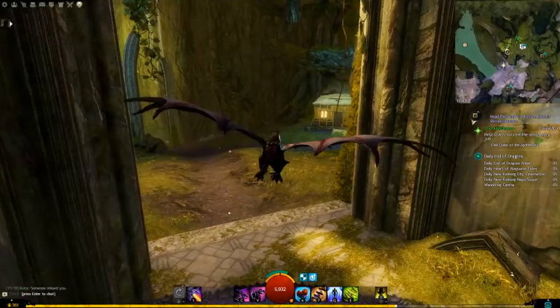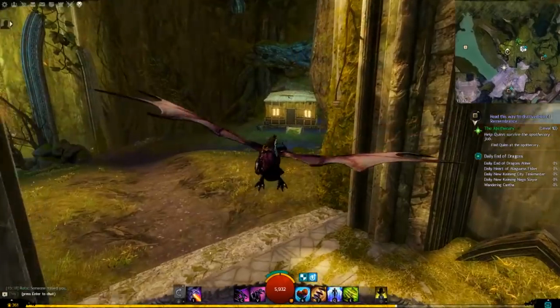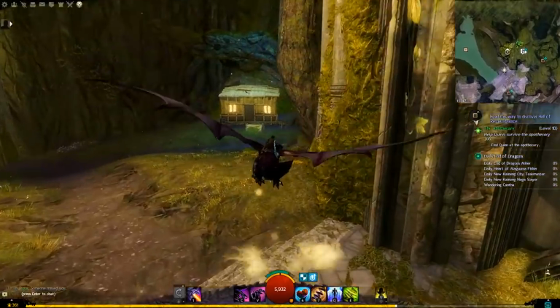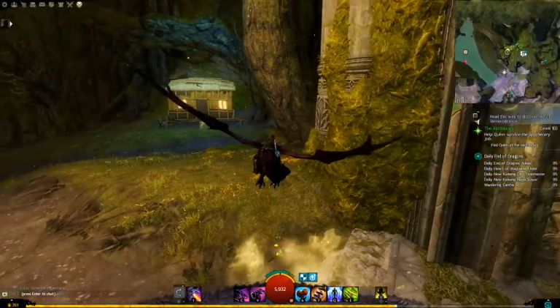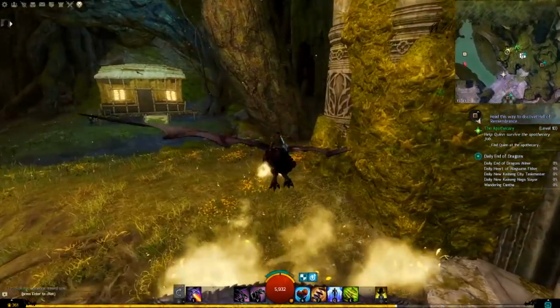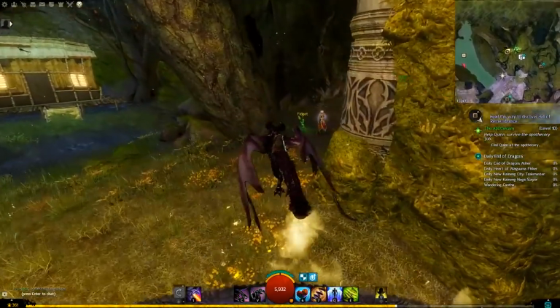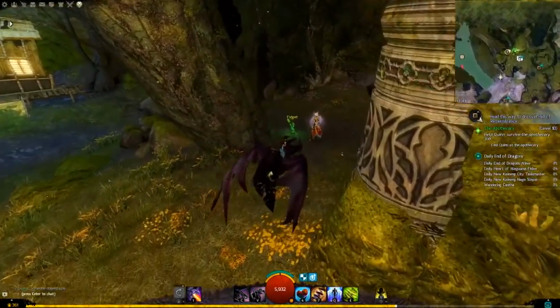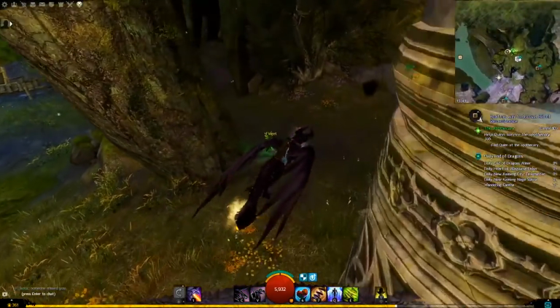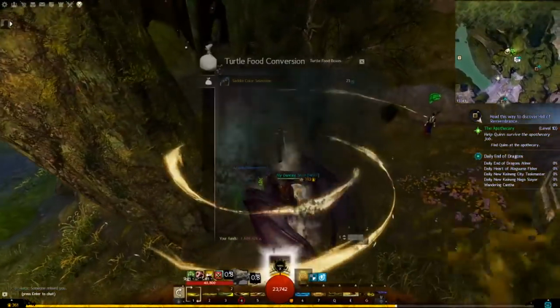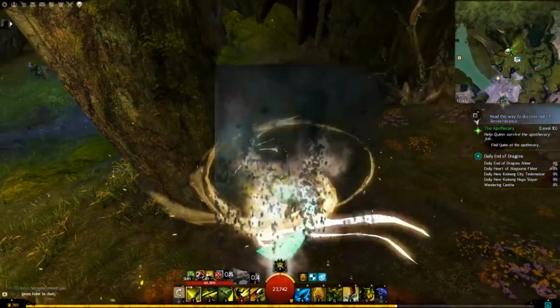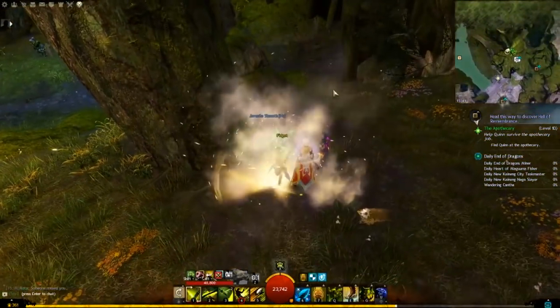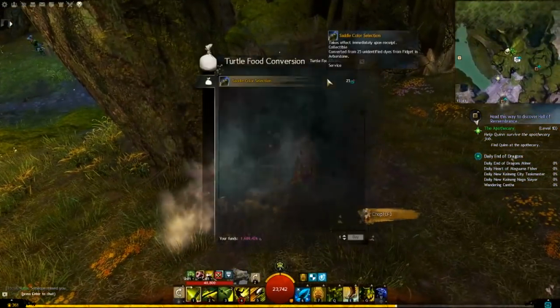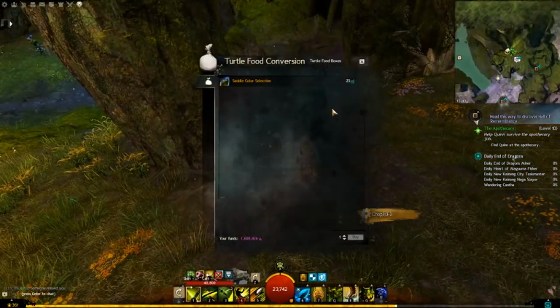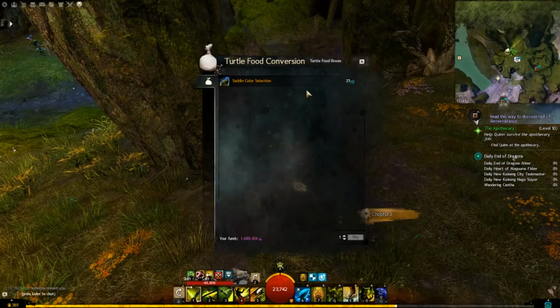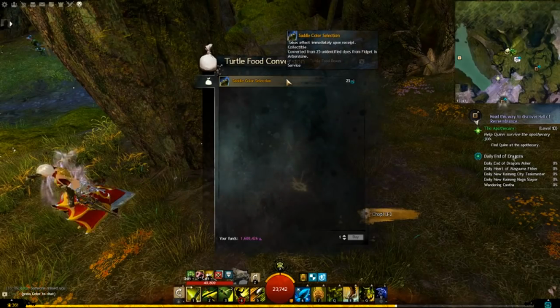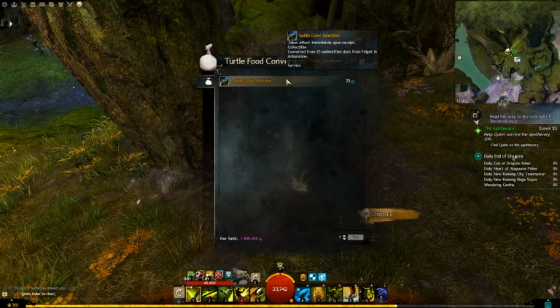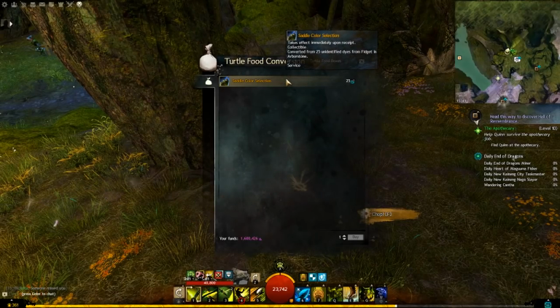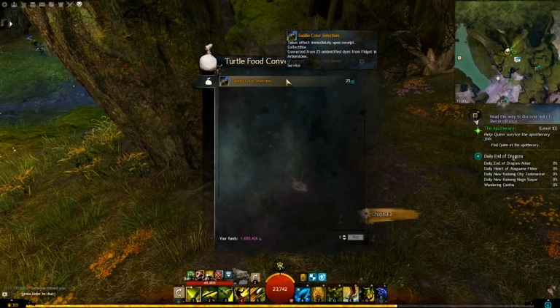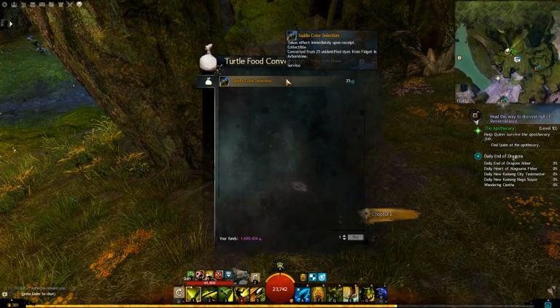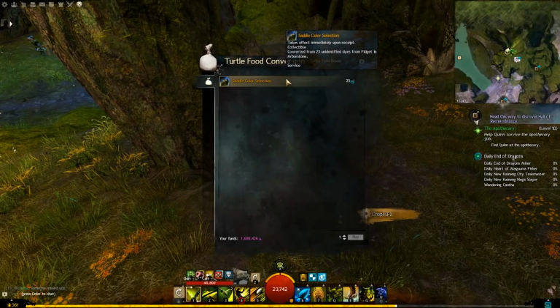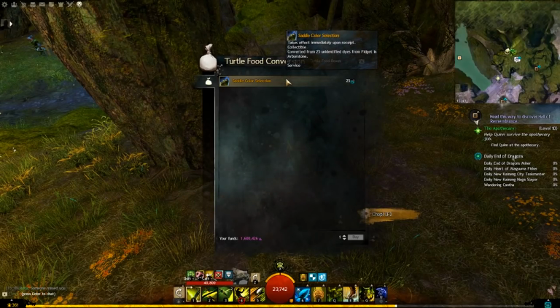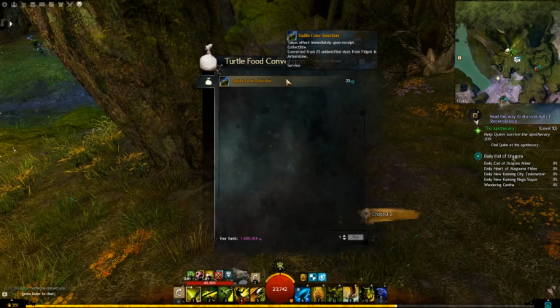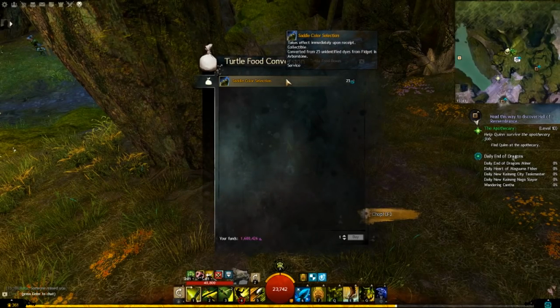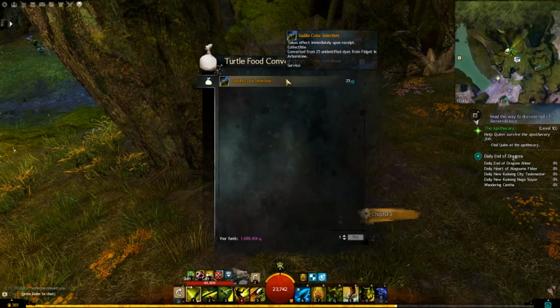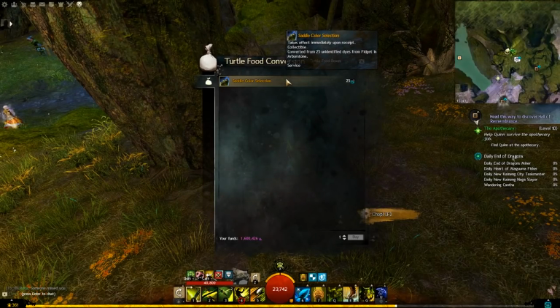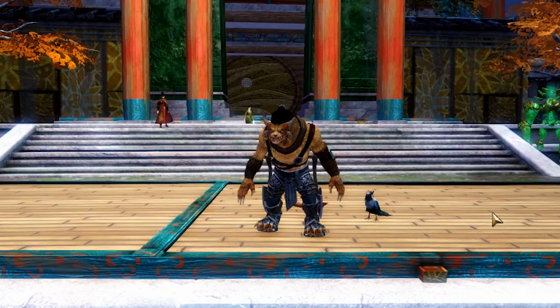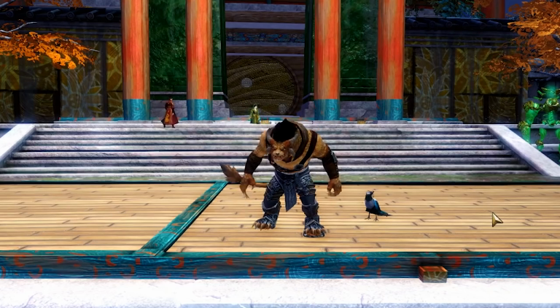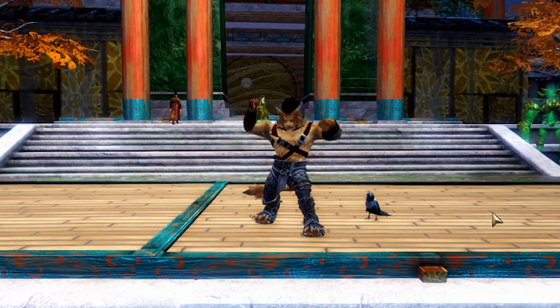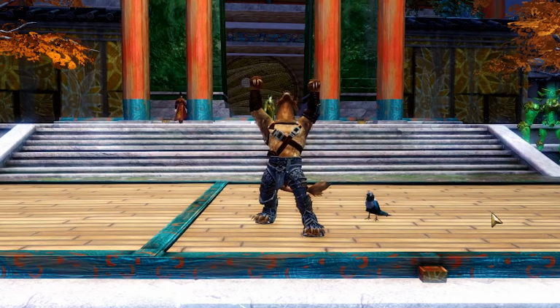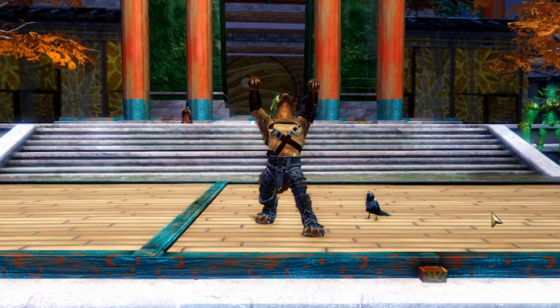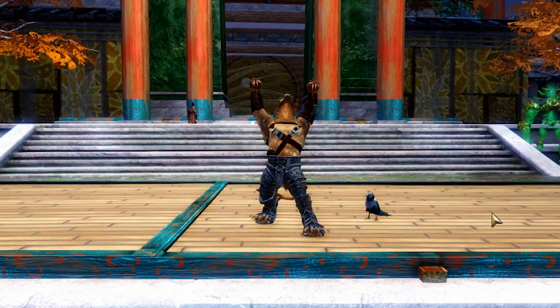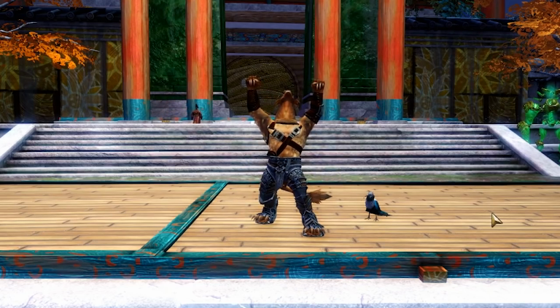After that, it's back to Fidget to get the saddle color selection. For this, you need 25 unidentified dyes, which you can just buy from the trading post. And after that, you're done — the turtle is yours.